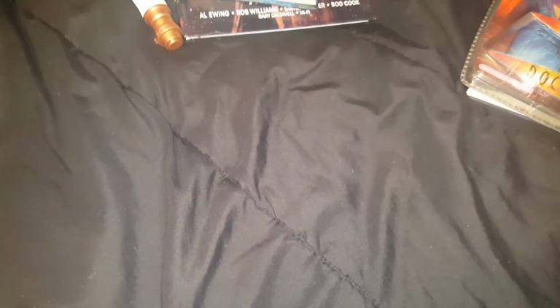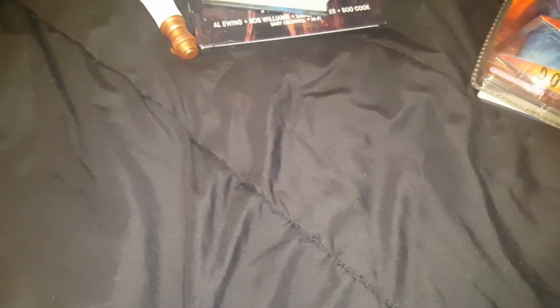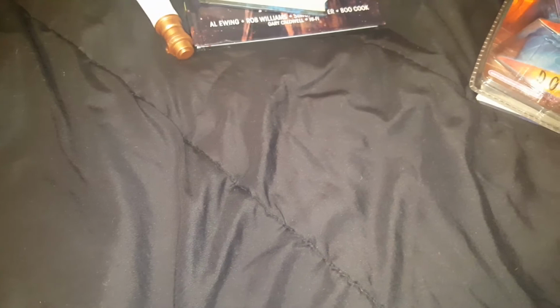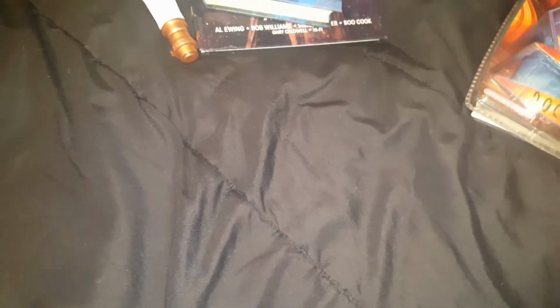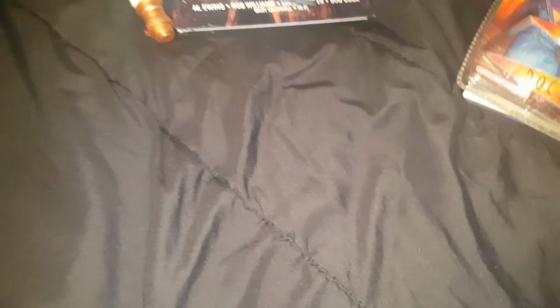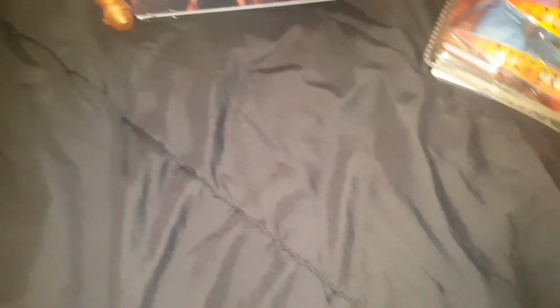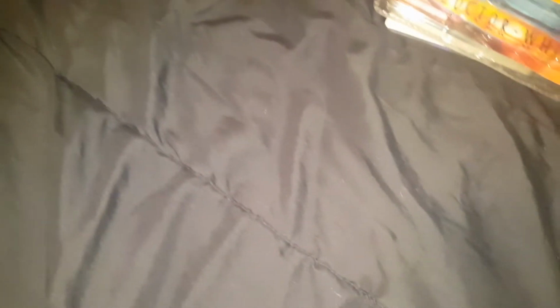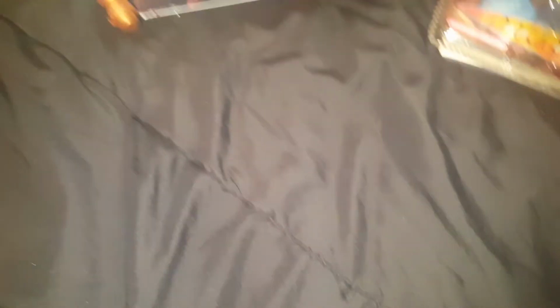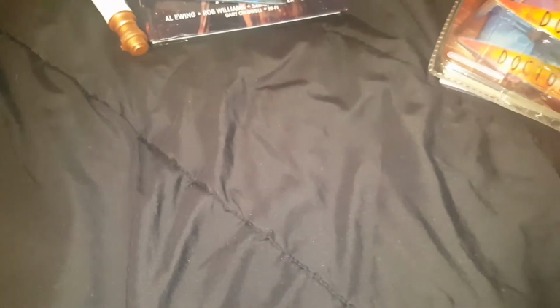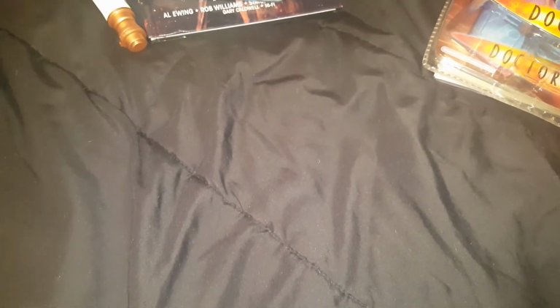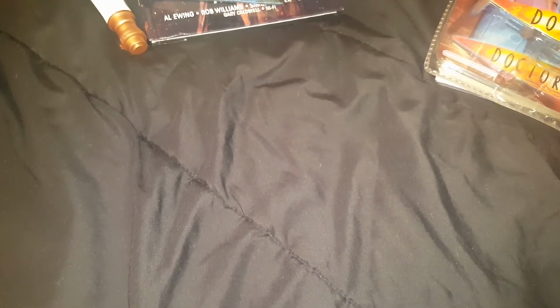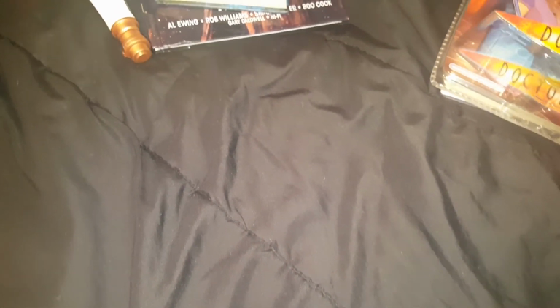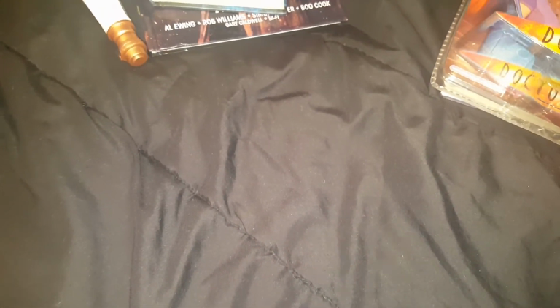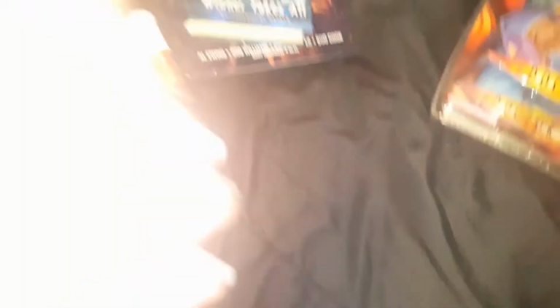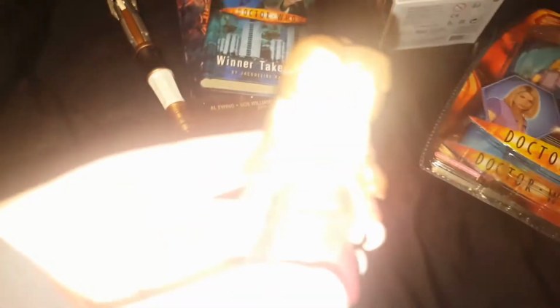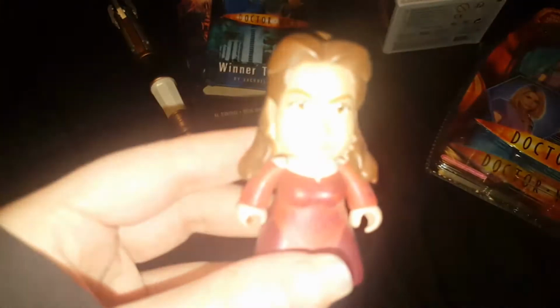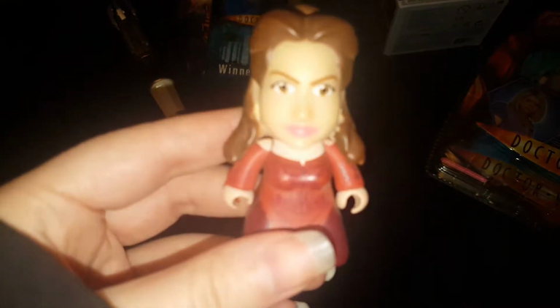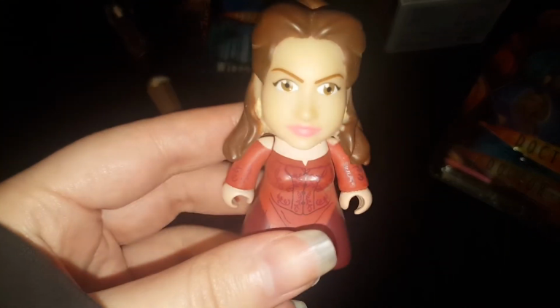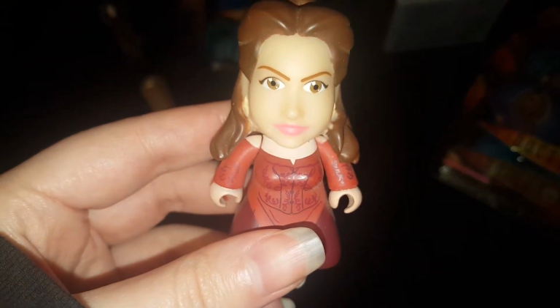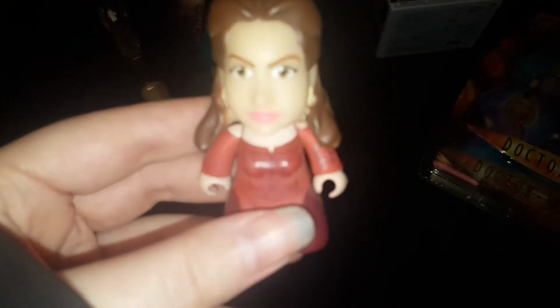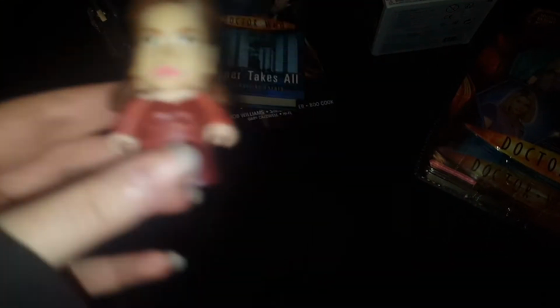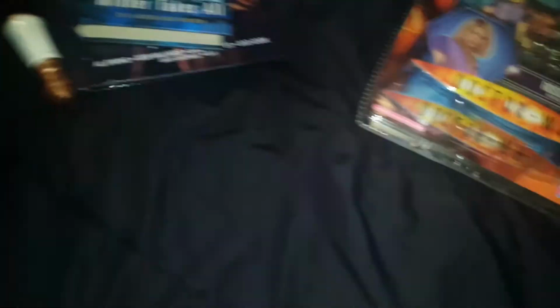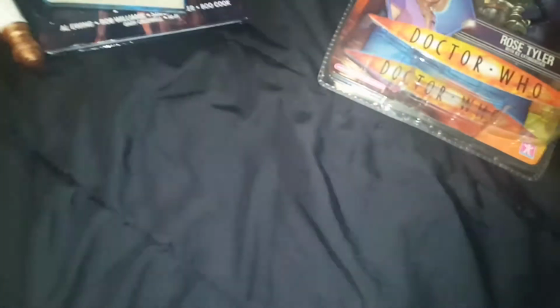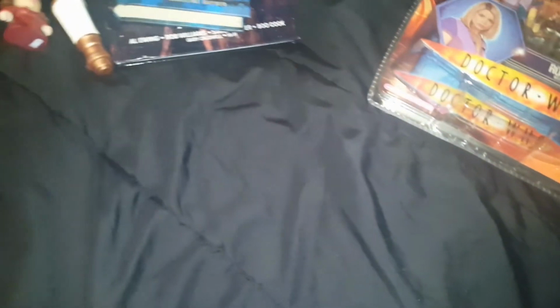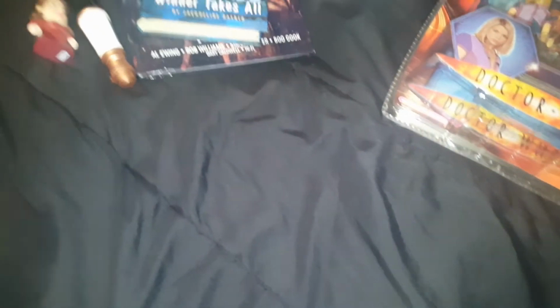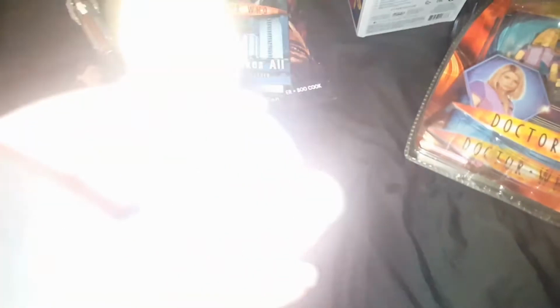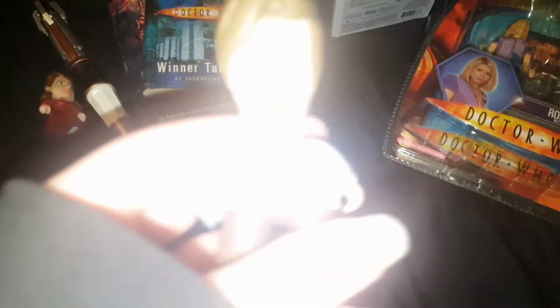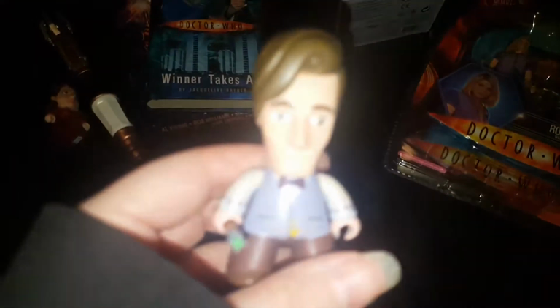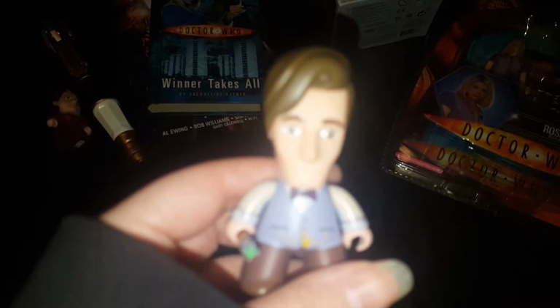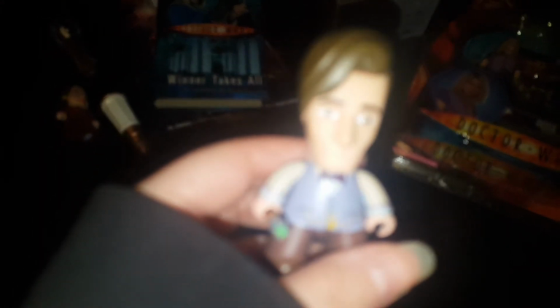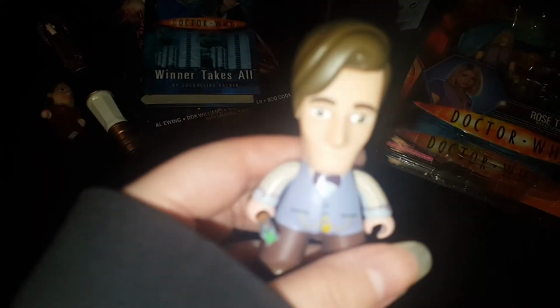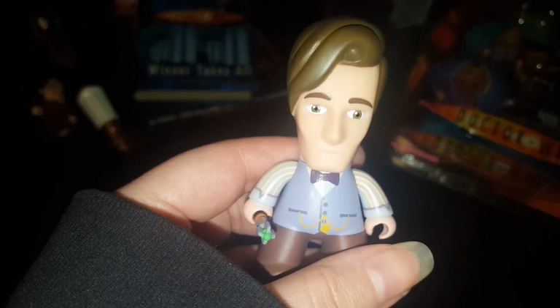I did get two mystery minis from eBay. One was from the Good Man wave, so I got the Snowman Clara to go with the Snowman Doctor. And I got one from the Geronimo set — I got the 11th Doctor.